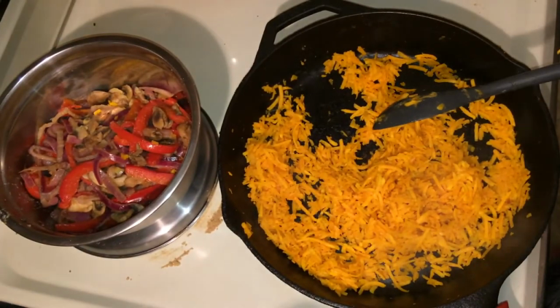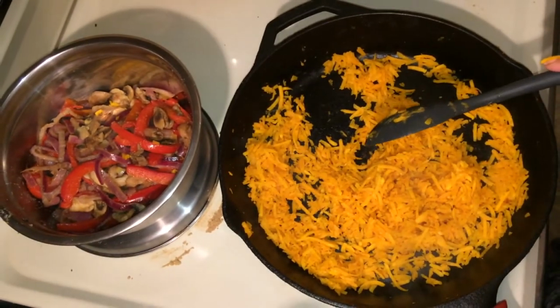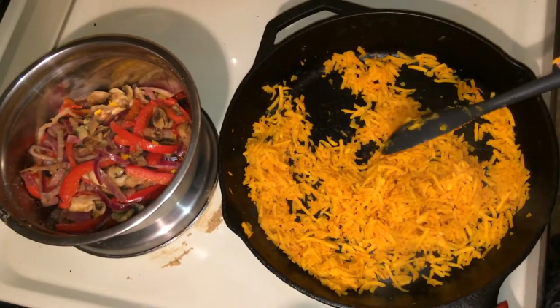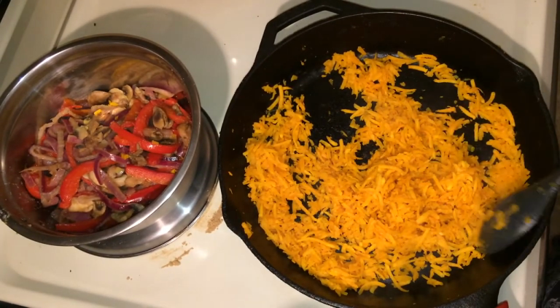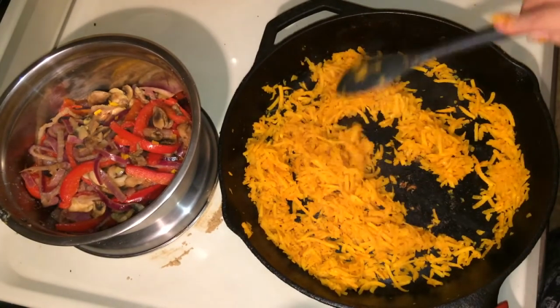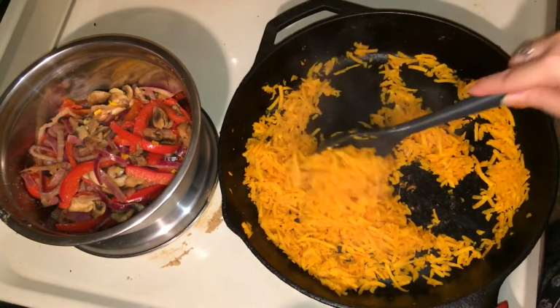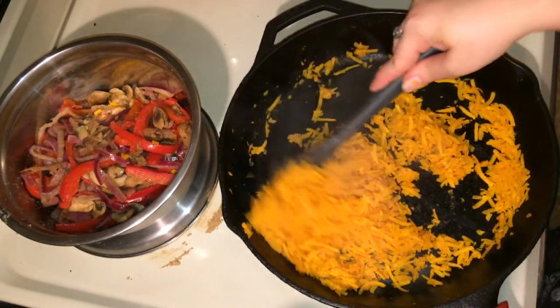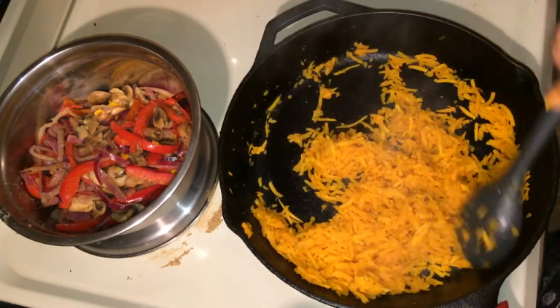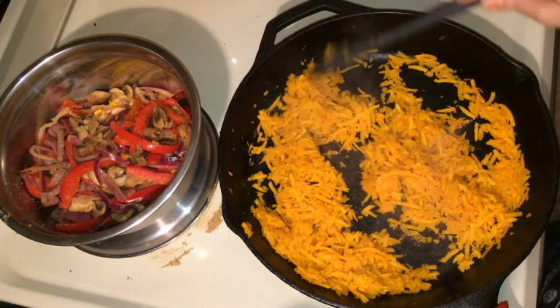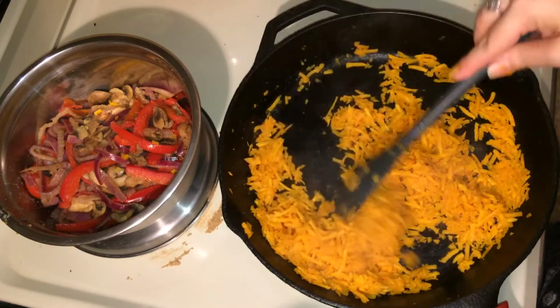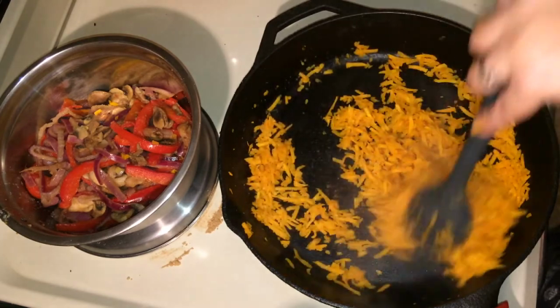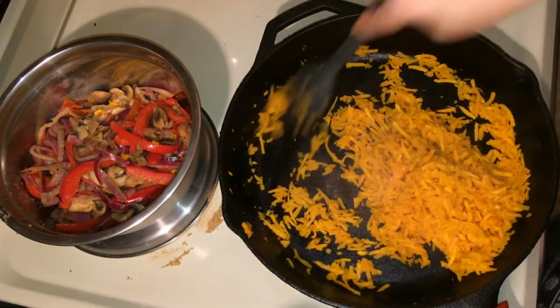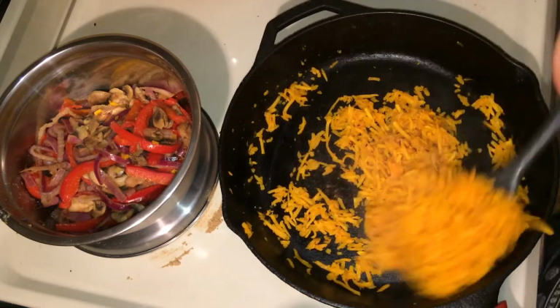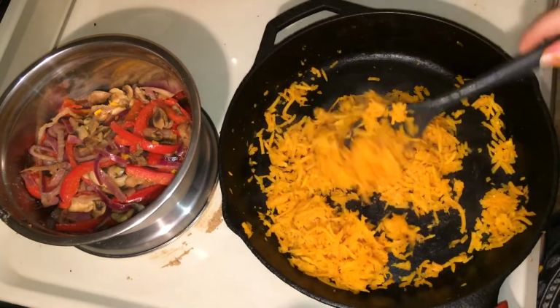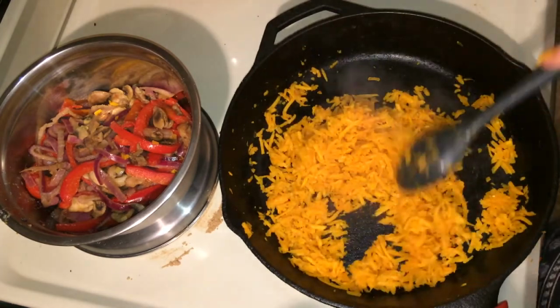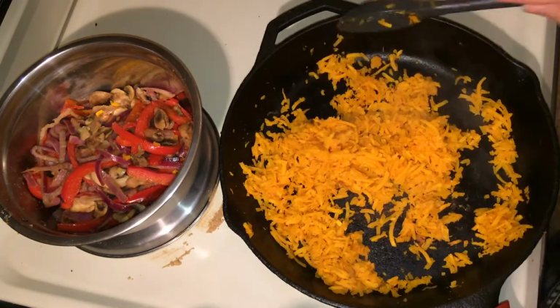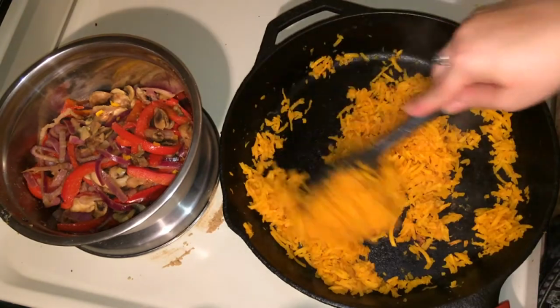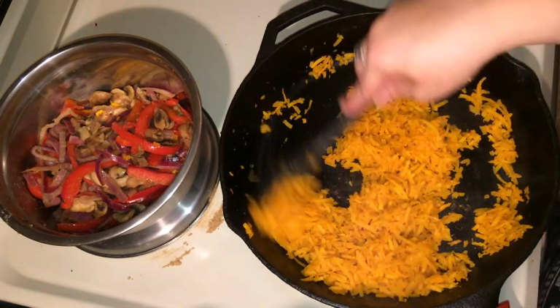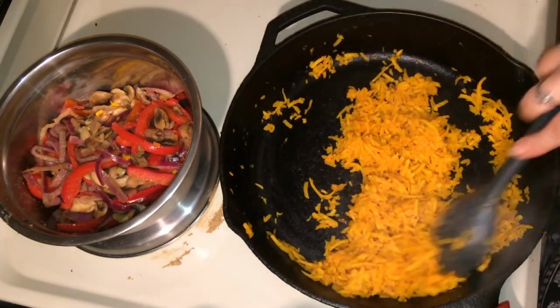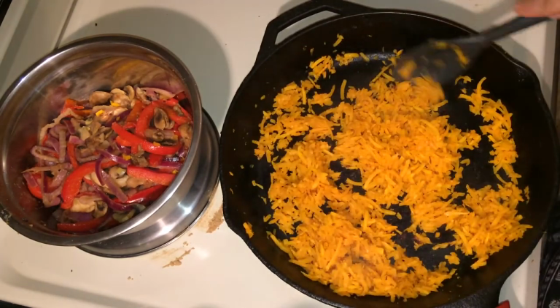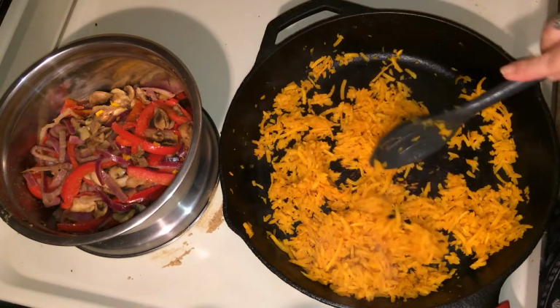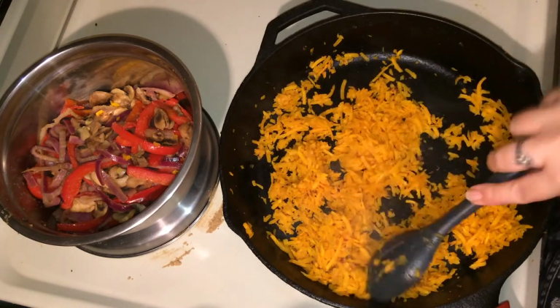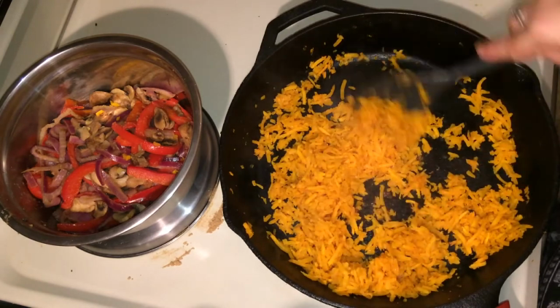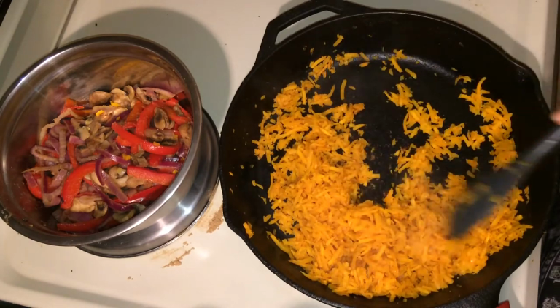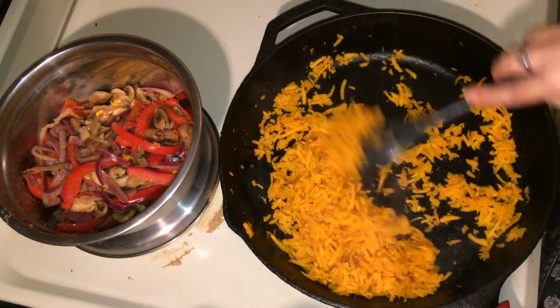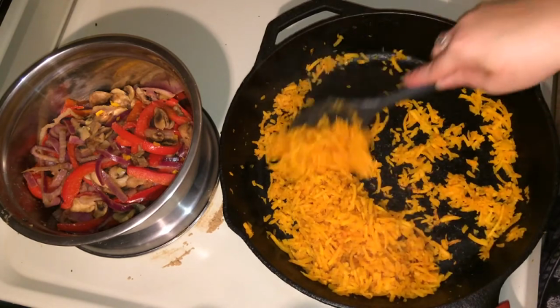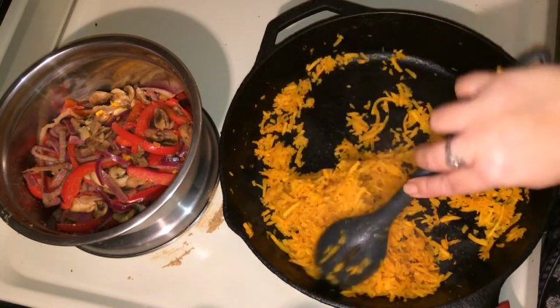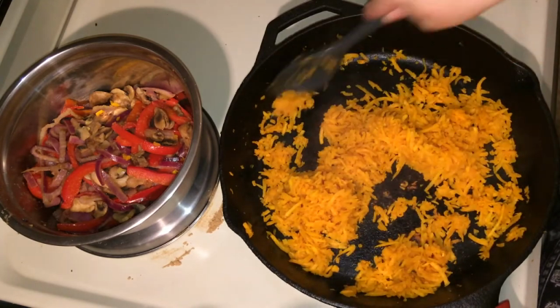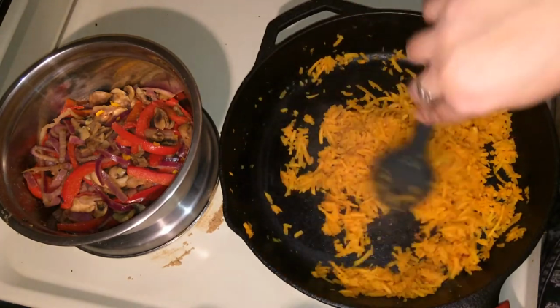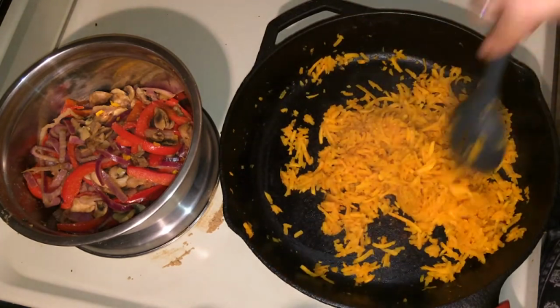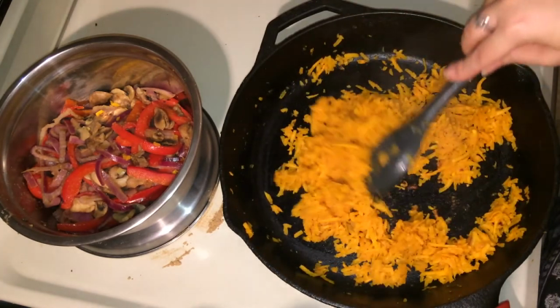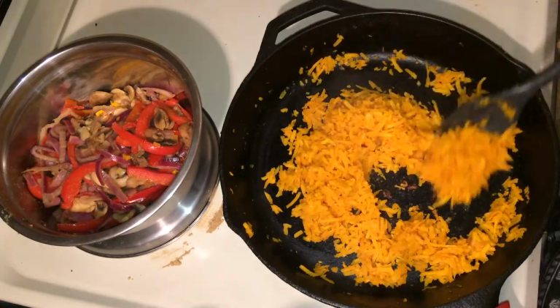I had the butternut squash cooking for about an additional five minutes instead of three to four, and they're just about done. They're getting a nice little brownness to them here and there, so I'm going to go ahead and take it off.